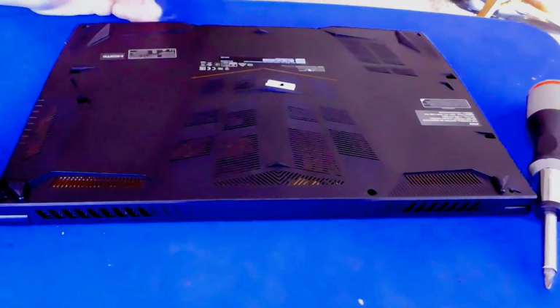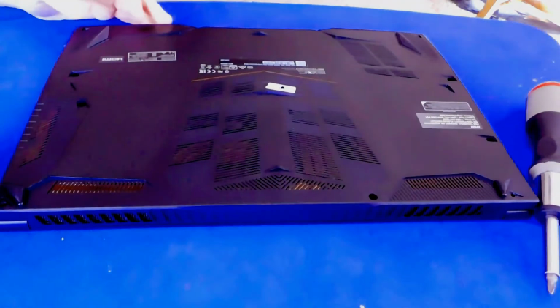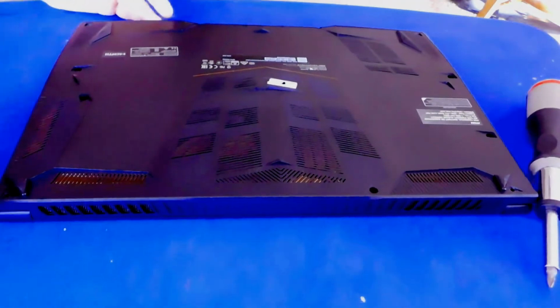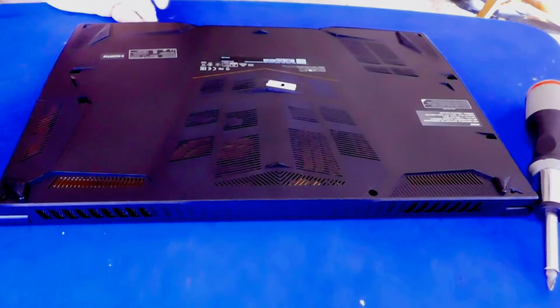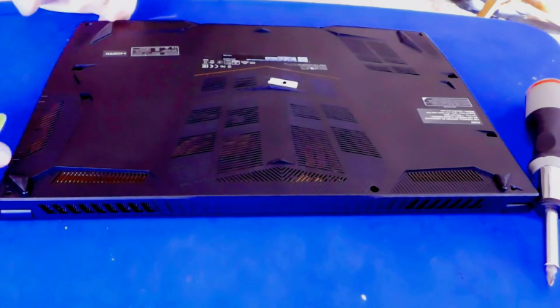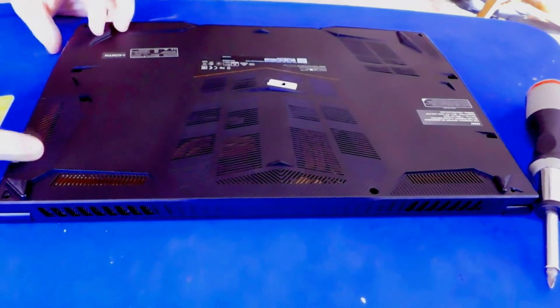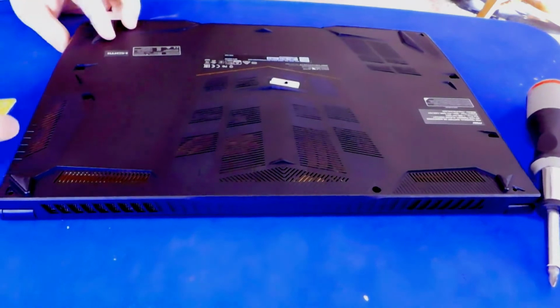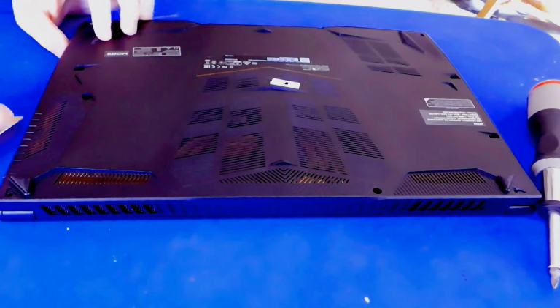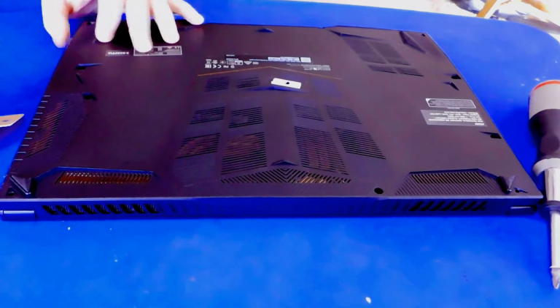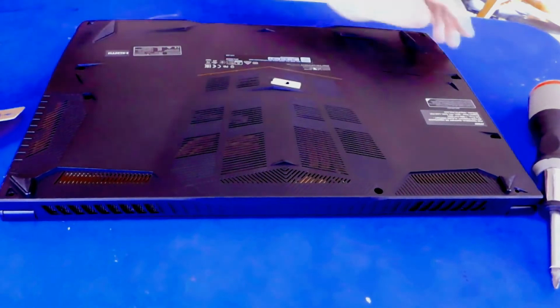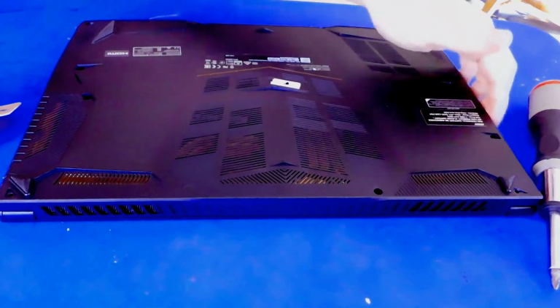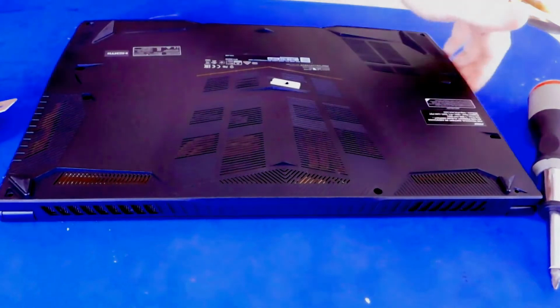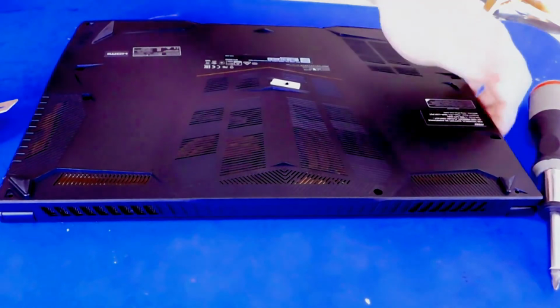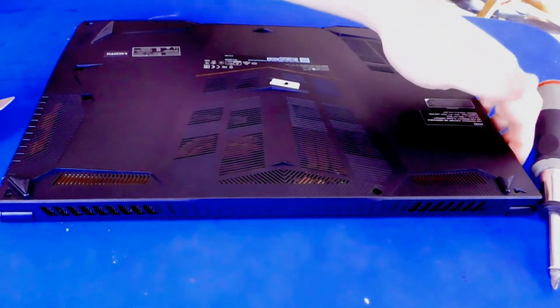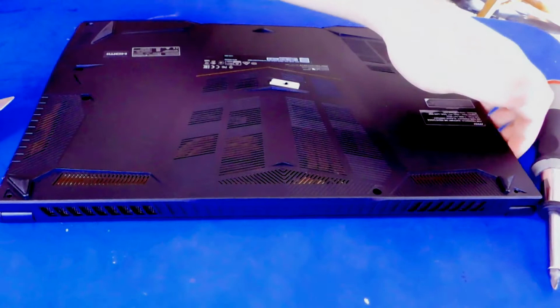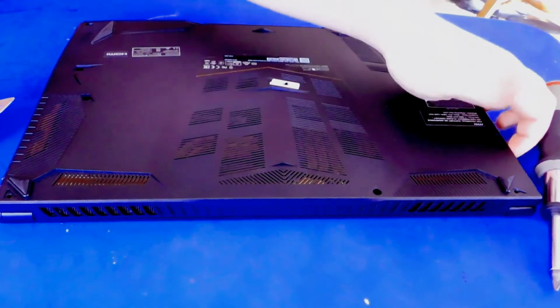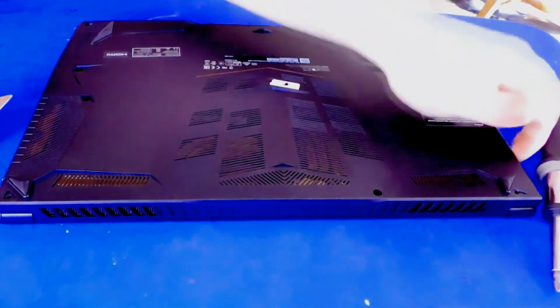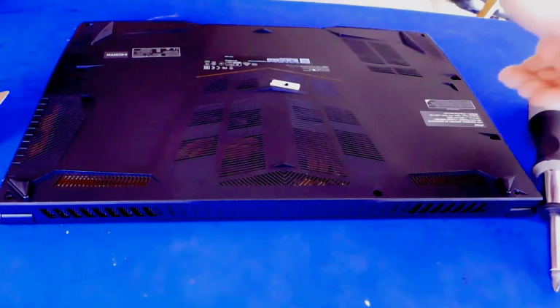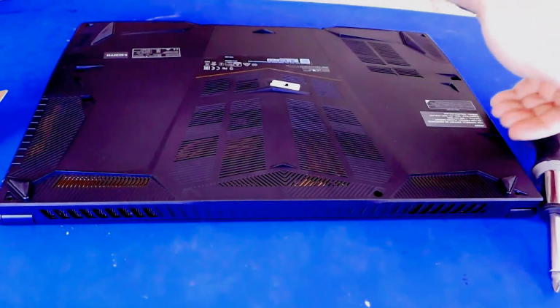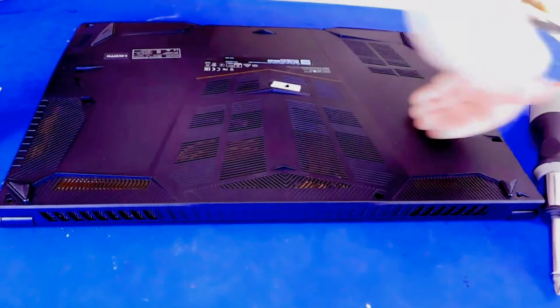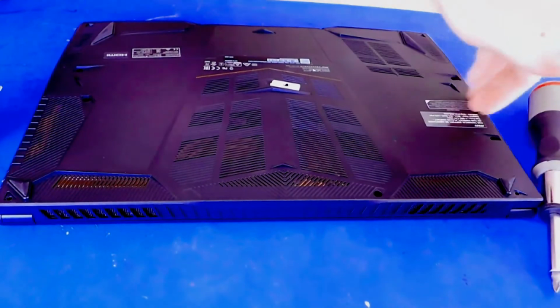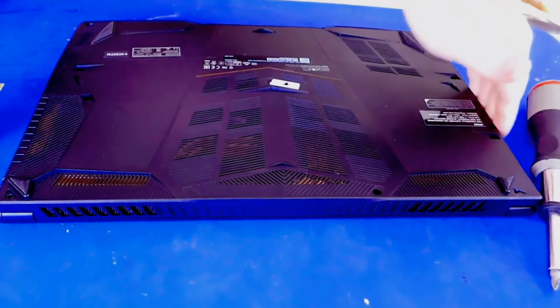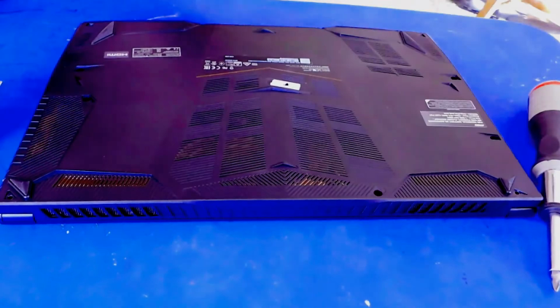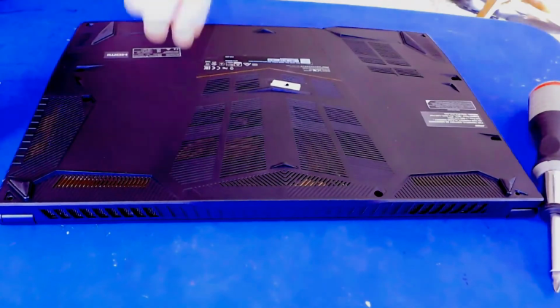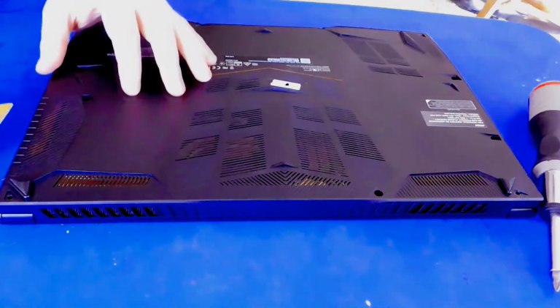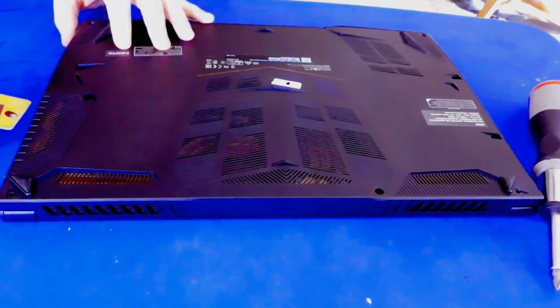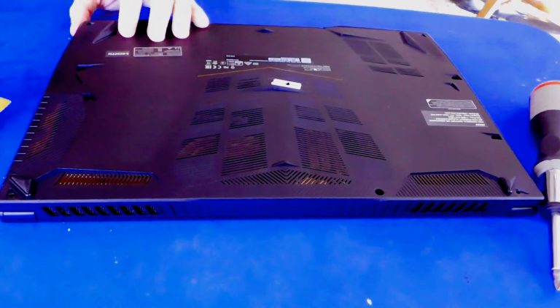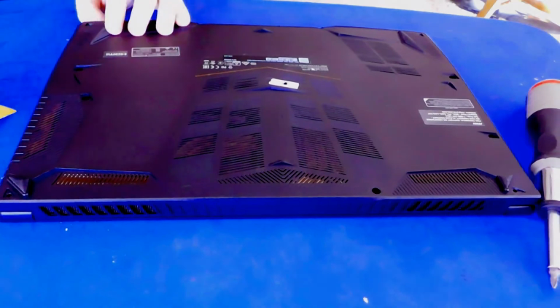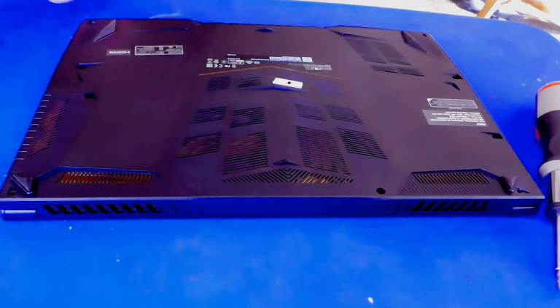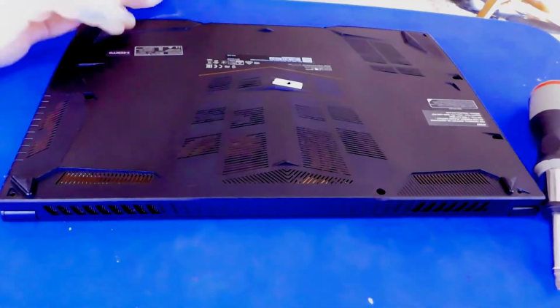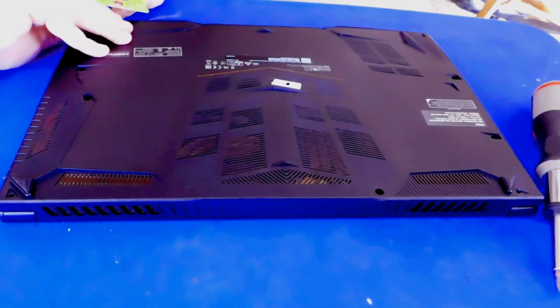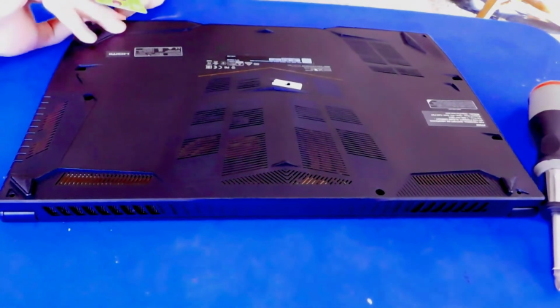You don't want to use a screwdriver — from what I've been told it will damage the plastic. You definitely don't want to start on the side with all your USB ports because the plastic is kind of fitted around those ports. The other side, however, isn't as bad.